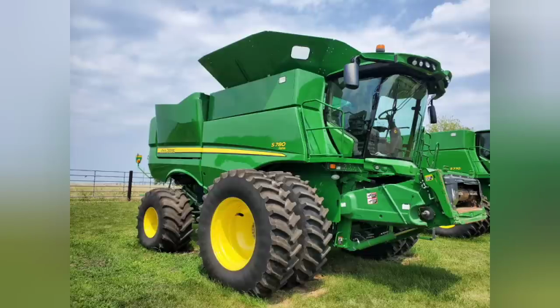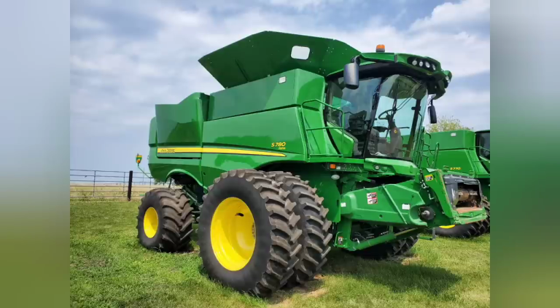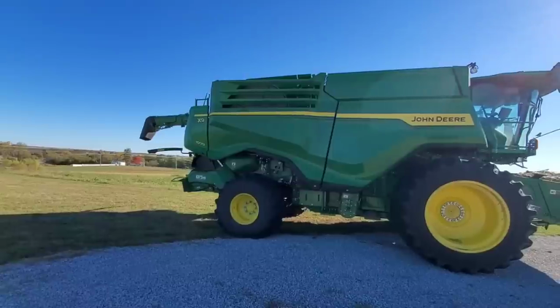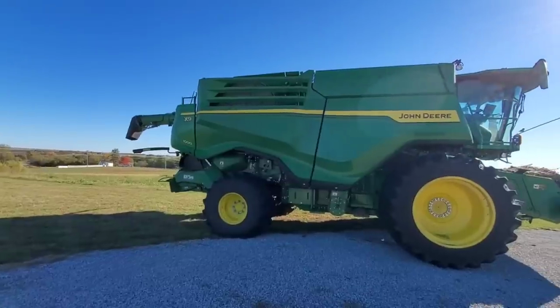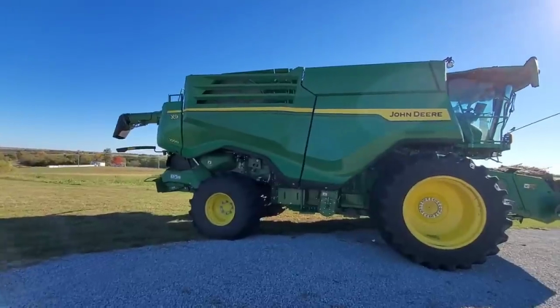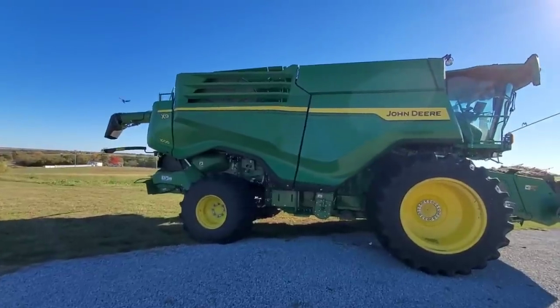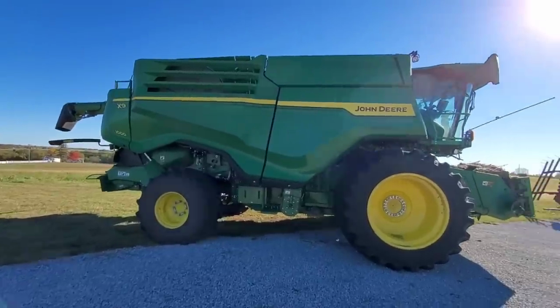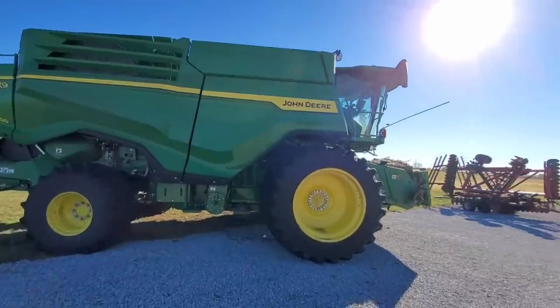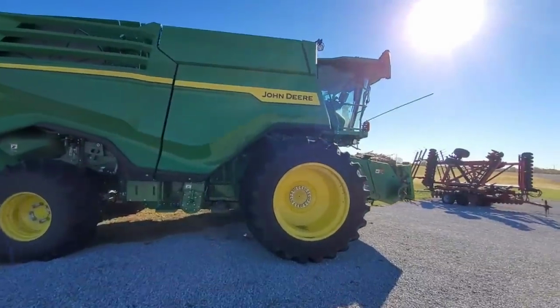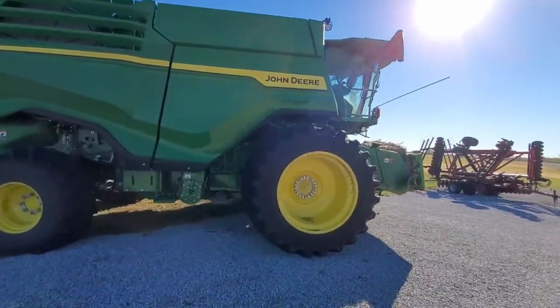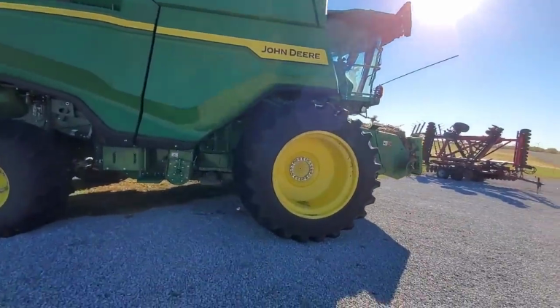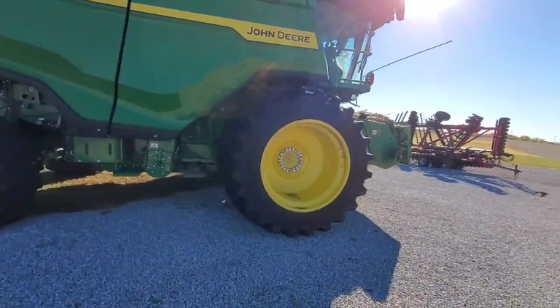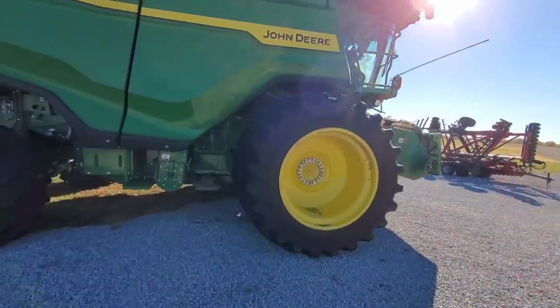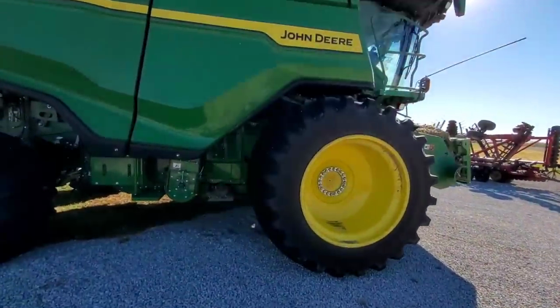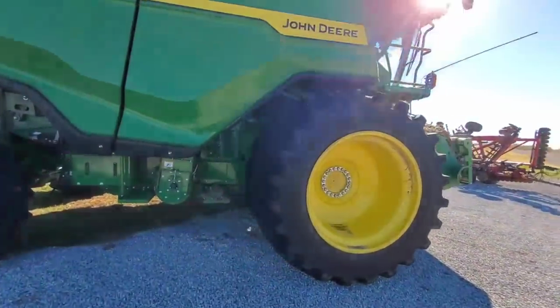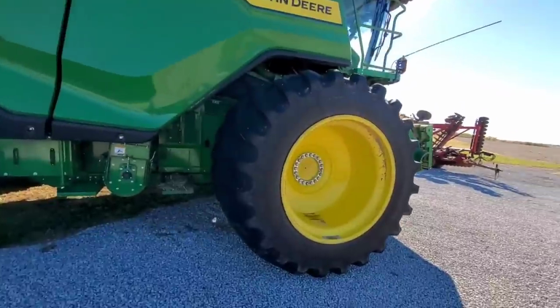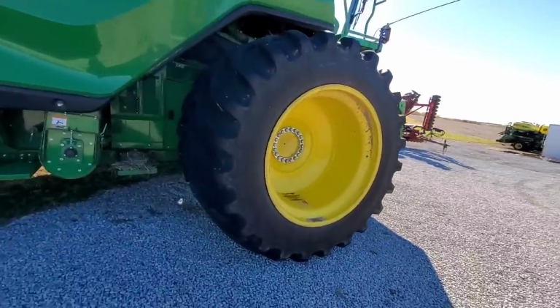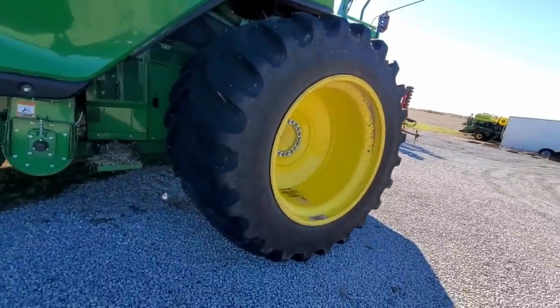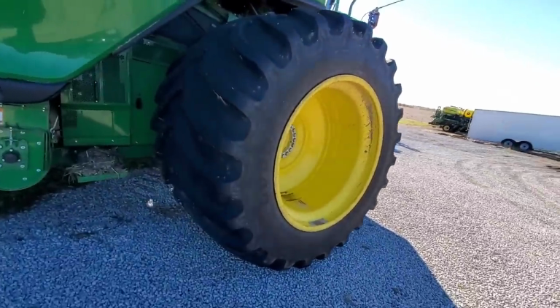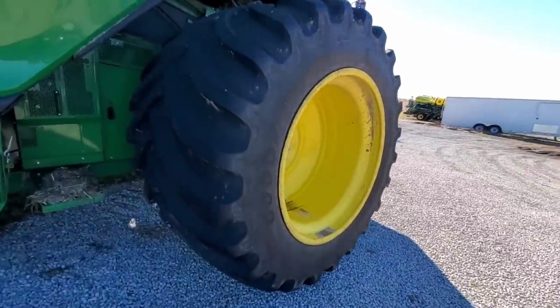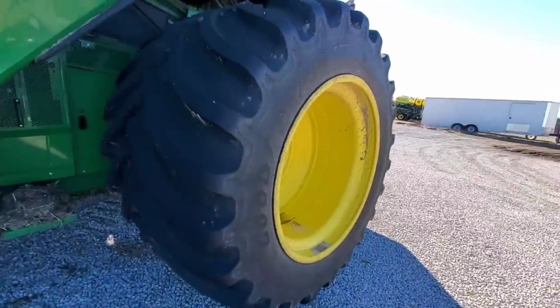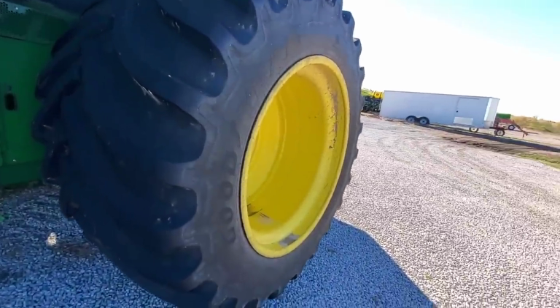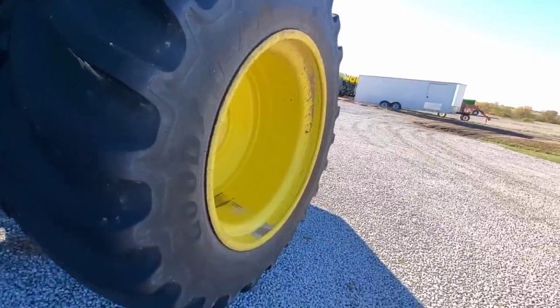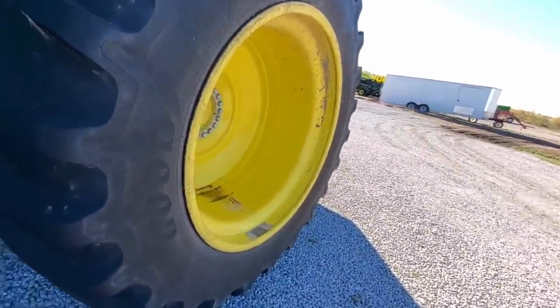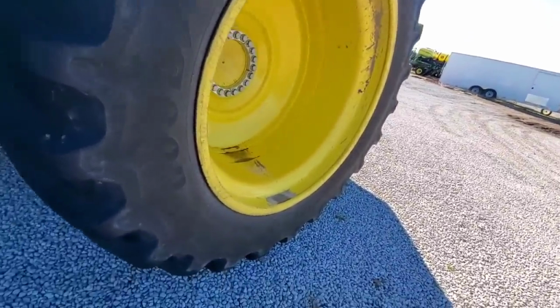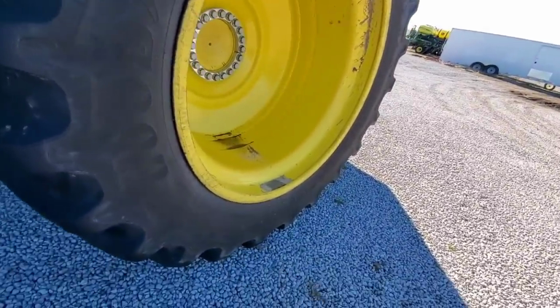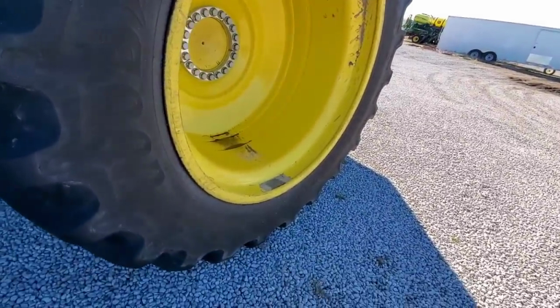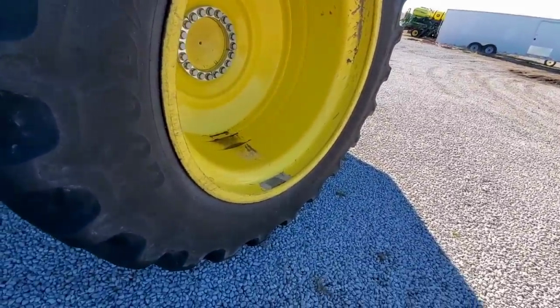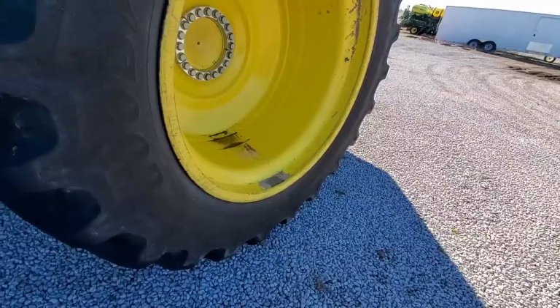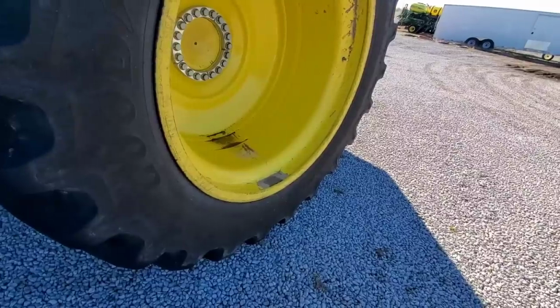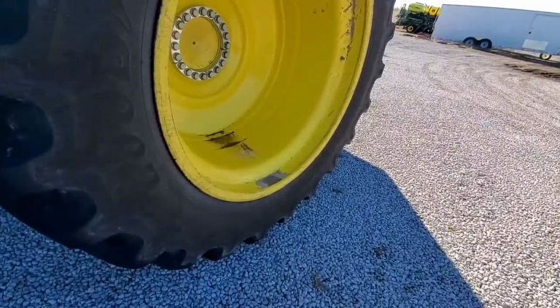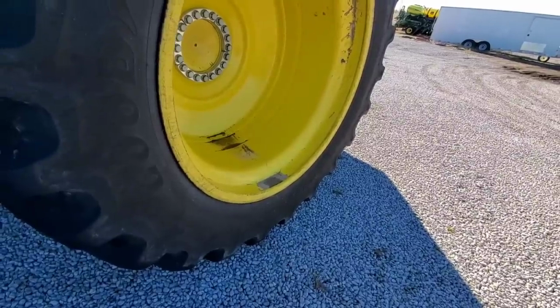You guys are getting a bit of a pieced-together video here. I was more into looking at the machine than shooting the actual video, so I apologize for the jittery filming and cut-up narration. There's also something wrong with the mic on this app.